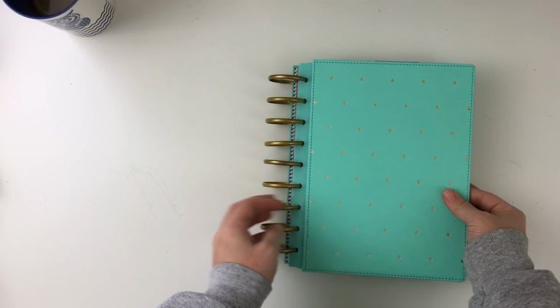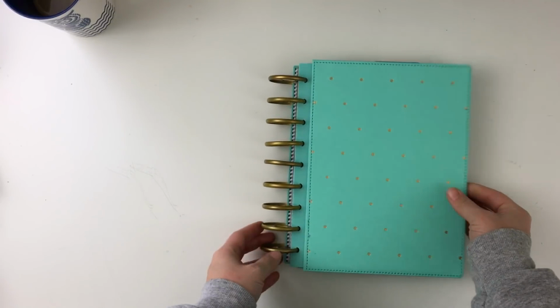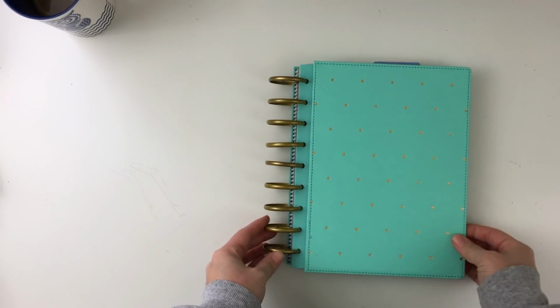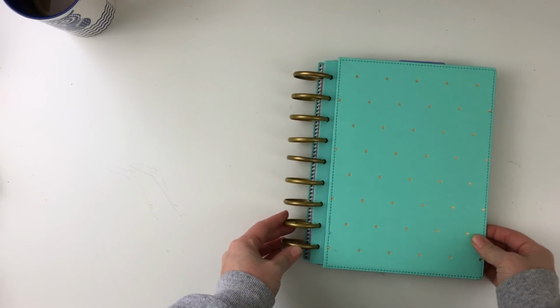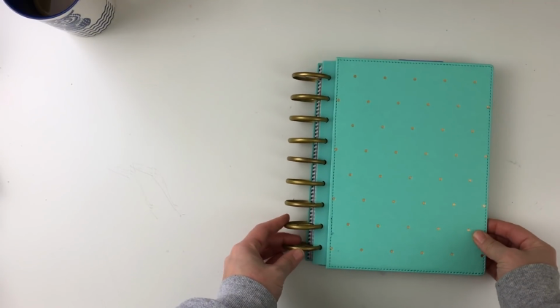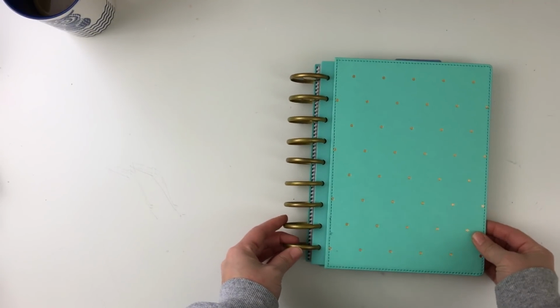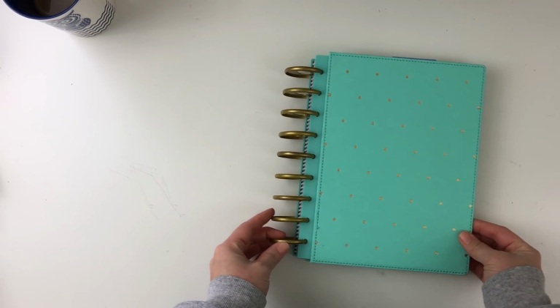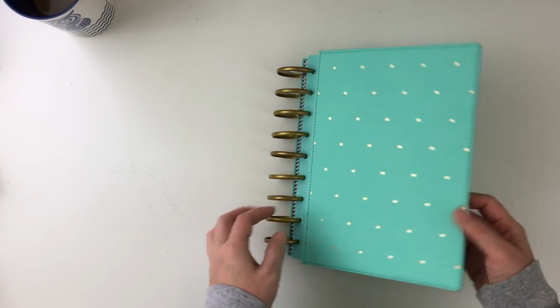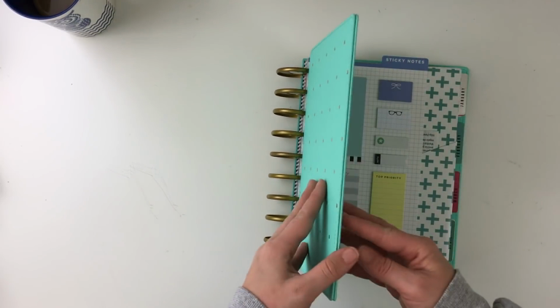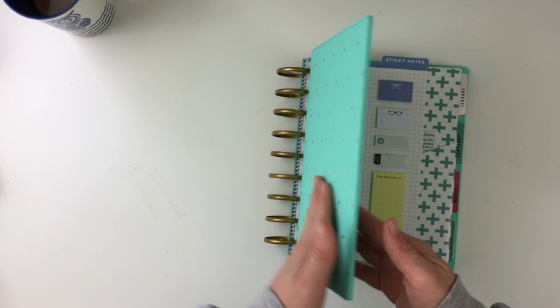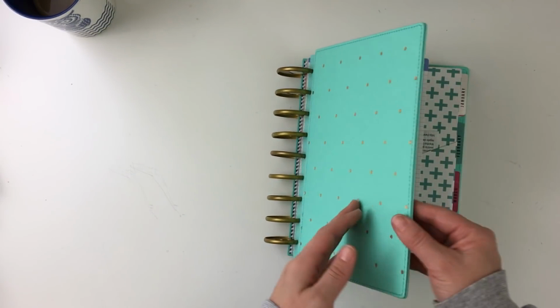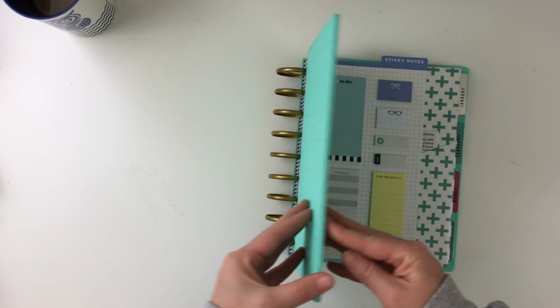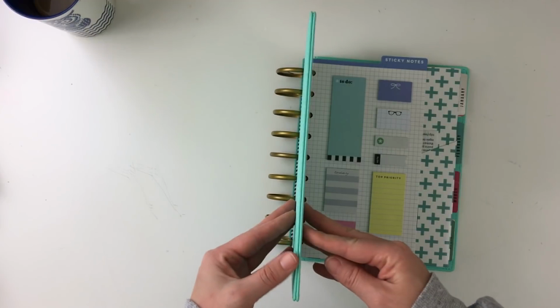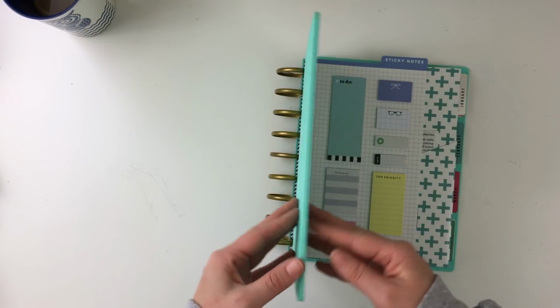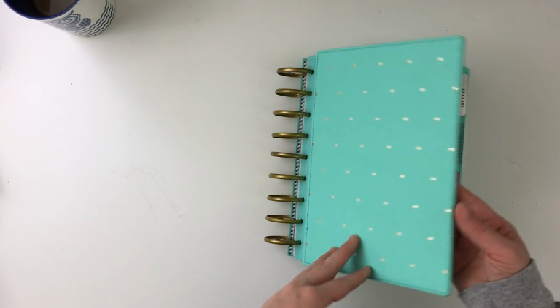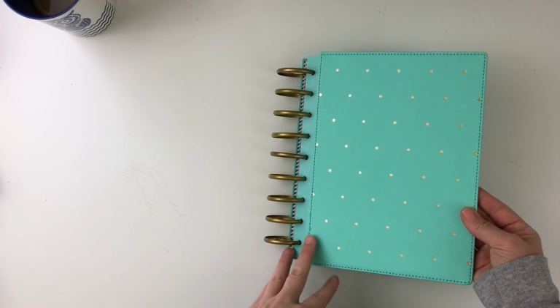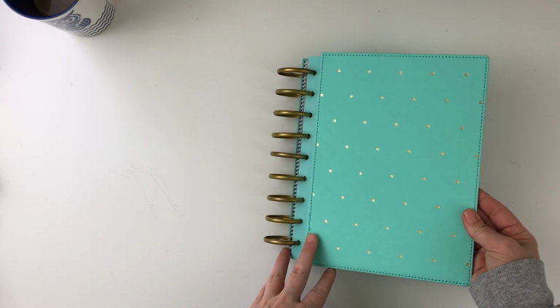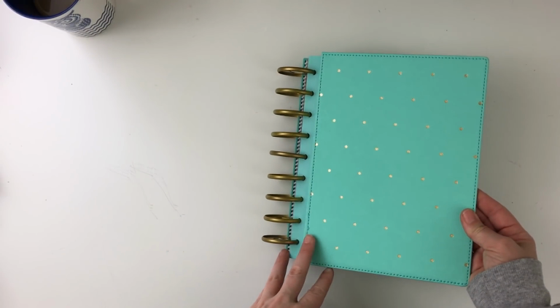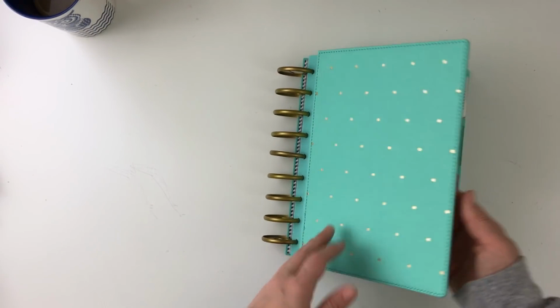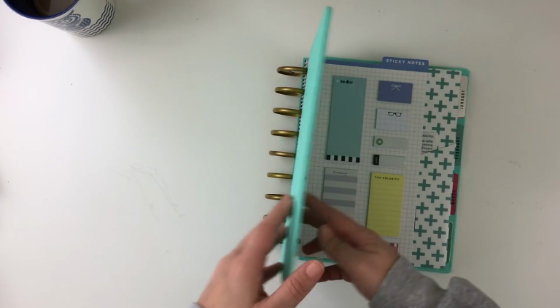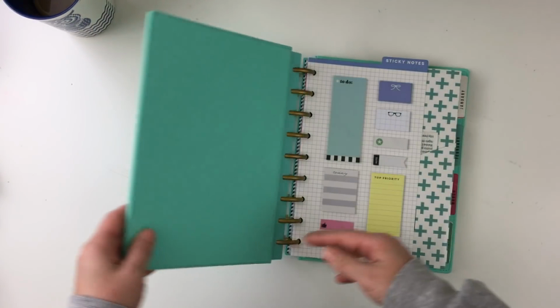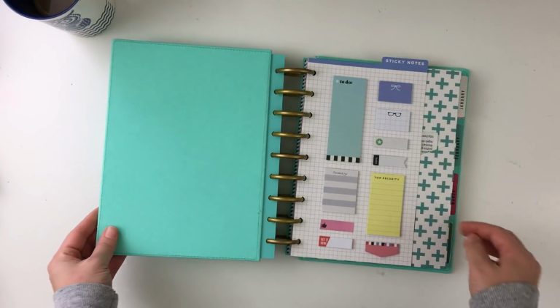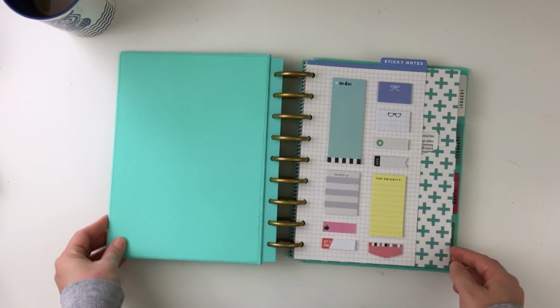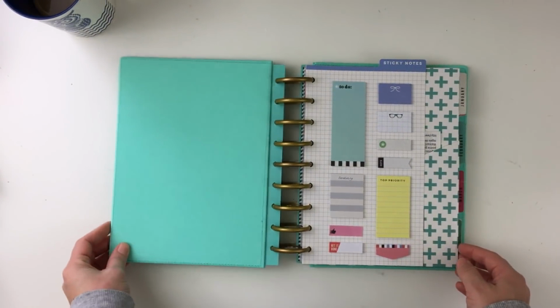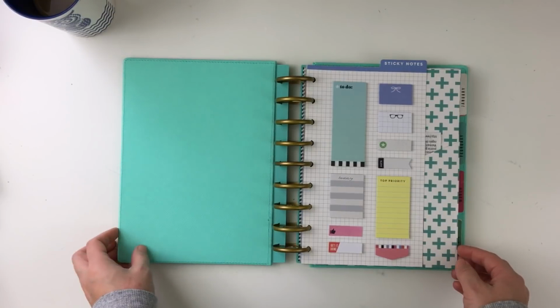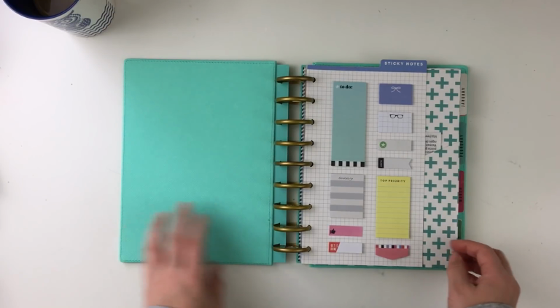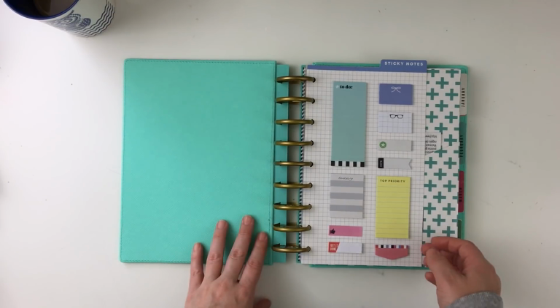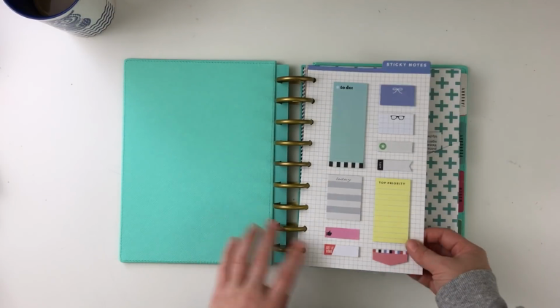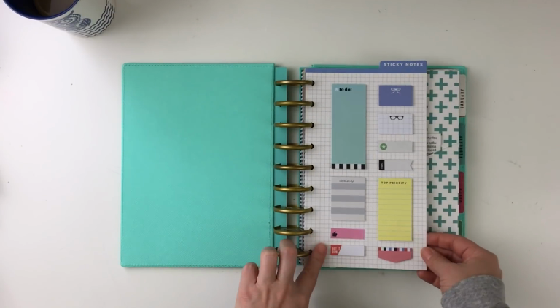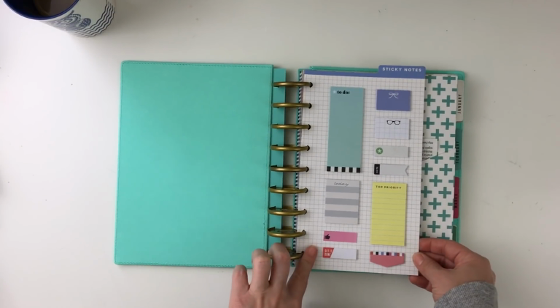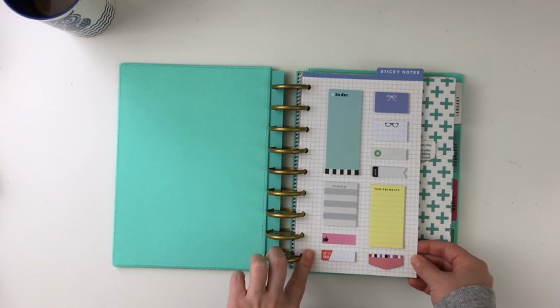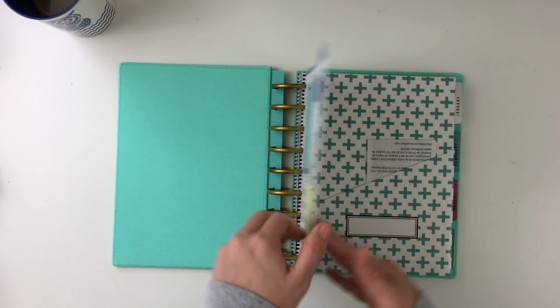These rings and this hardback book are from Michaels. The rings are the extended rings, and the hardback cover — both are from Create 365, or the Happy Planner. Pretty much everything in here is by the Happy Planner, so I should just mention that right off the bat.